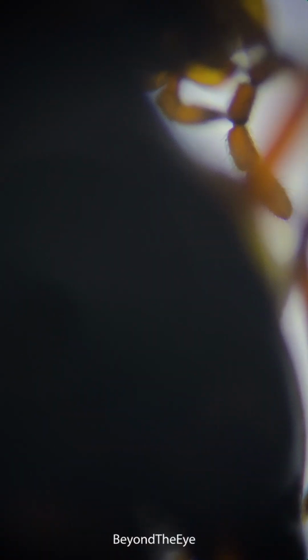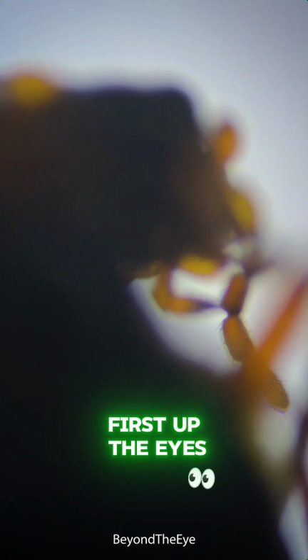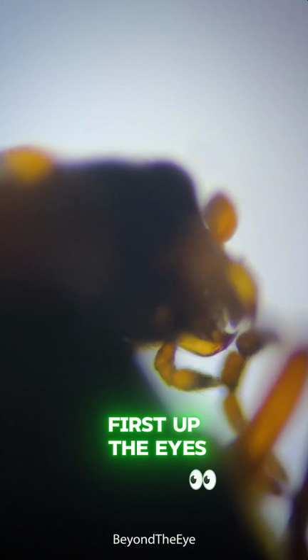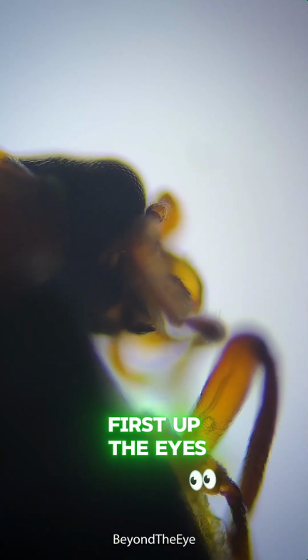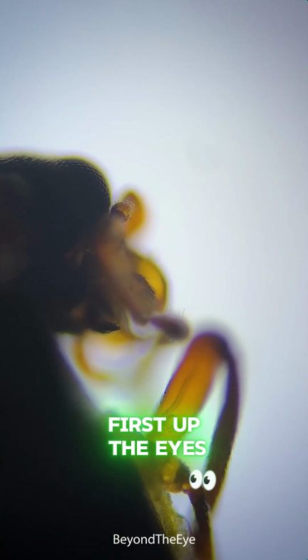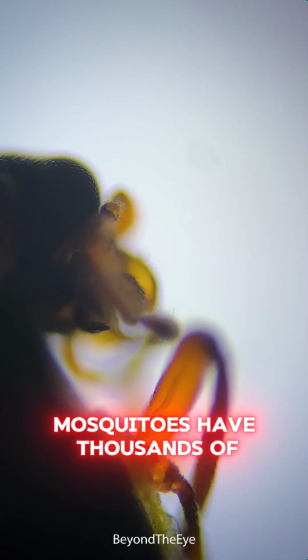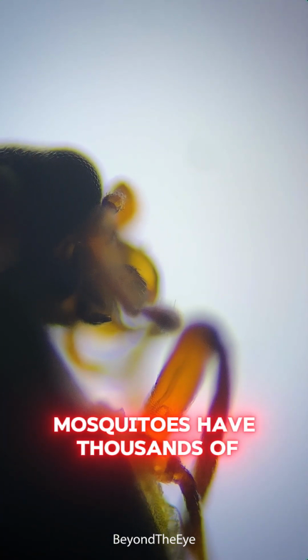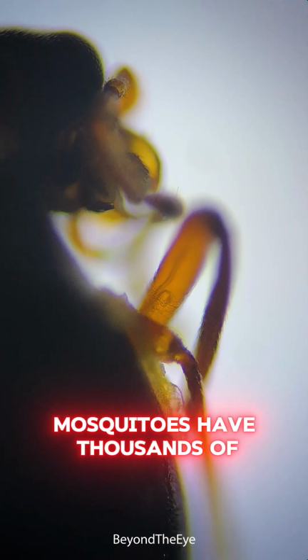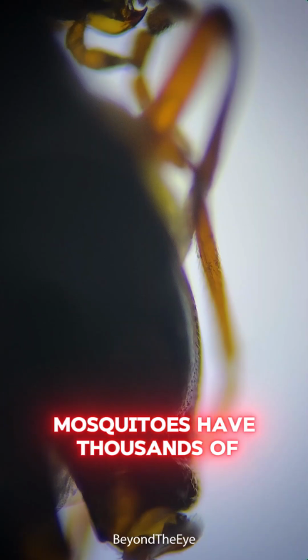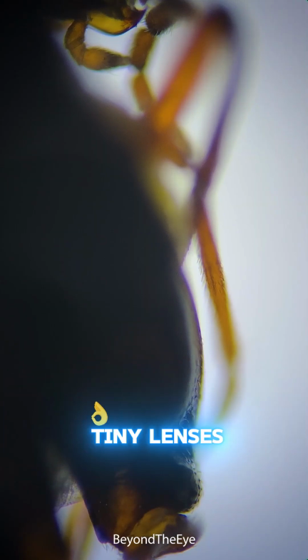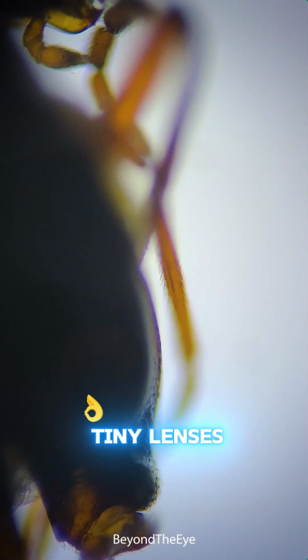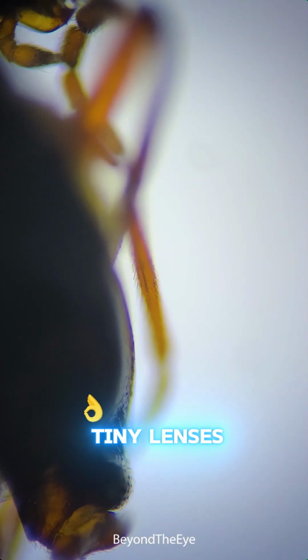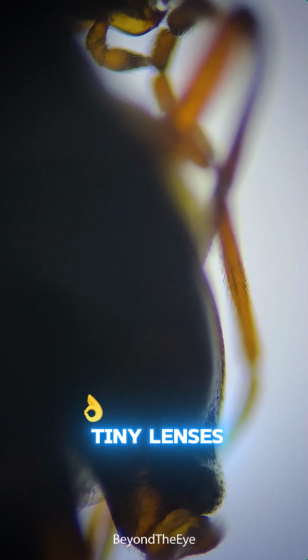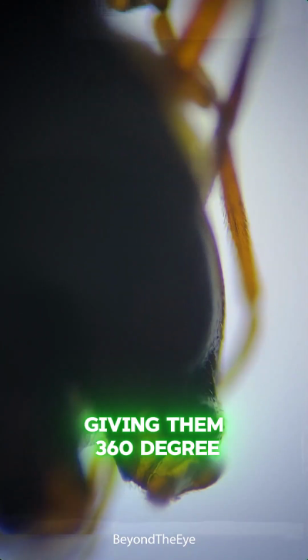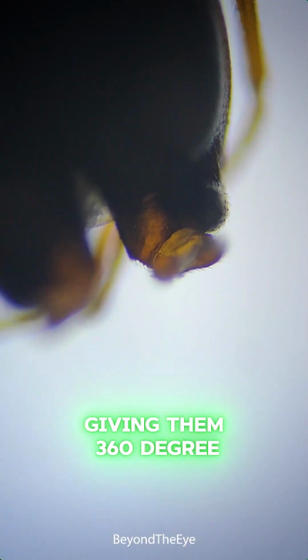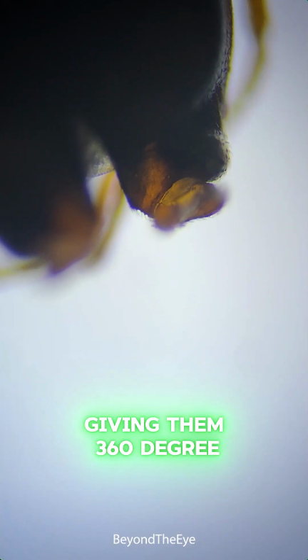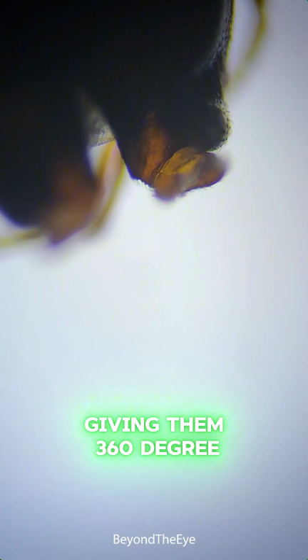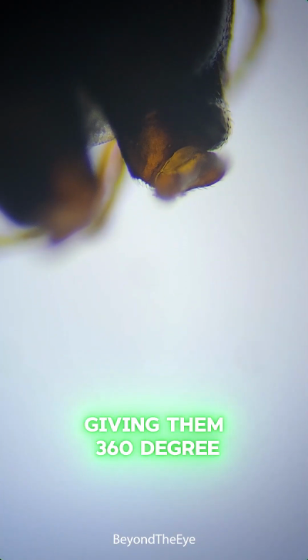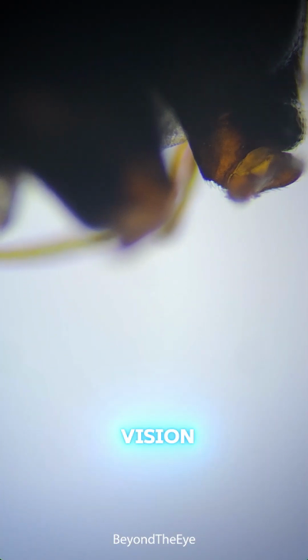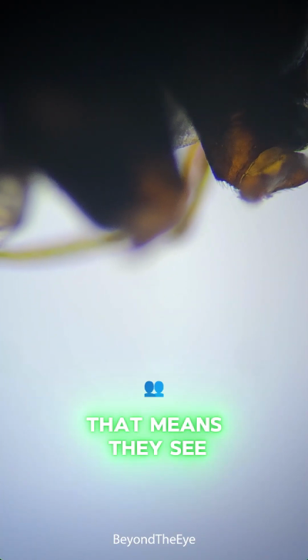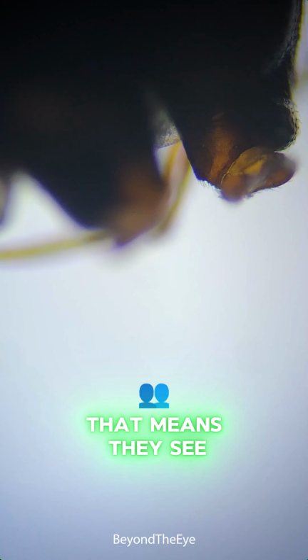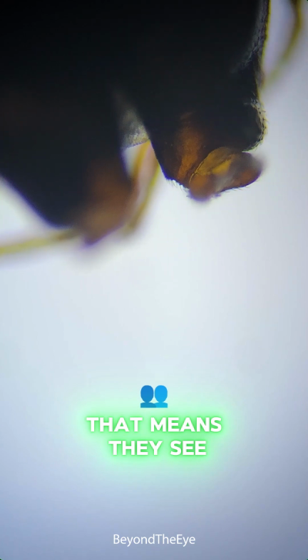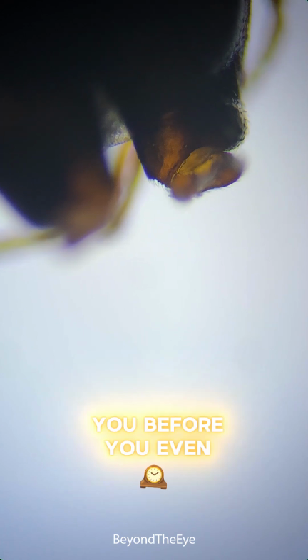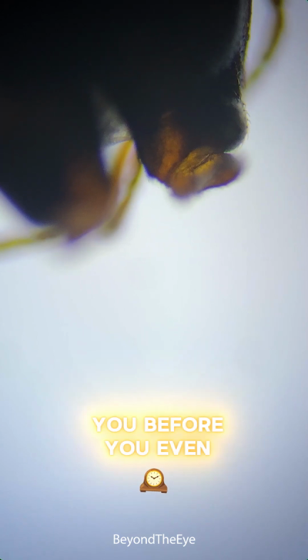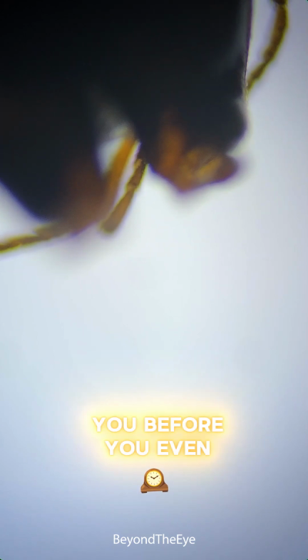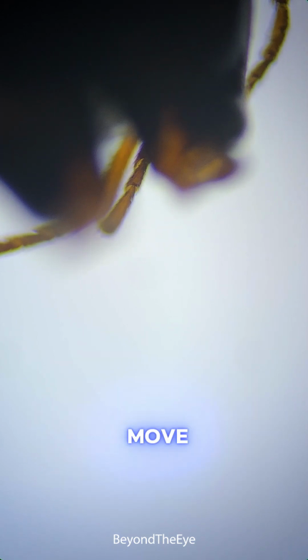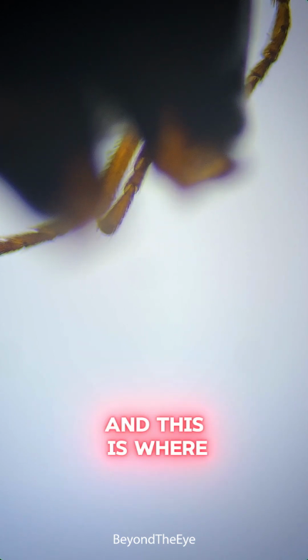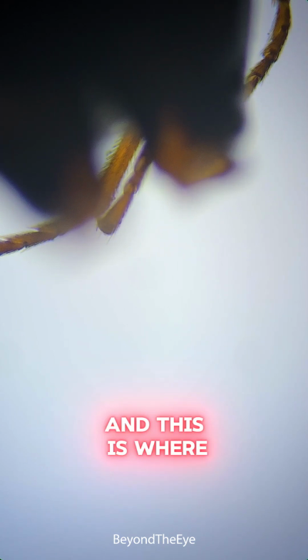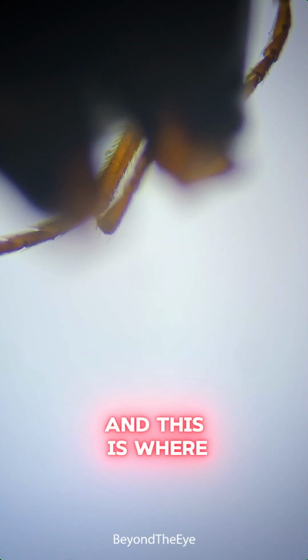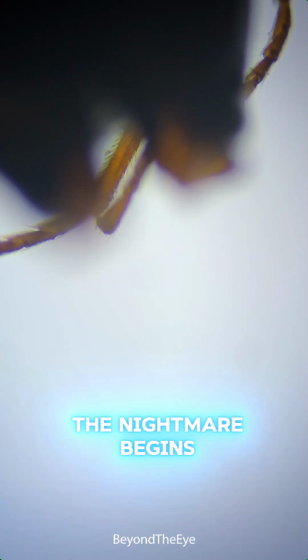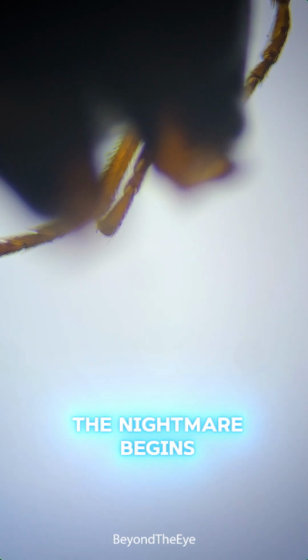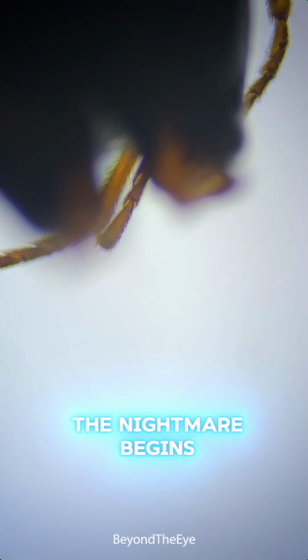First up, the eyes. Mosquitoes have thousands of tiny lenses, giving them 360-degree vision. That means they see you before you even move — and this is where the nightmare begins.